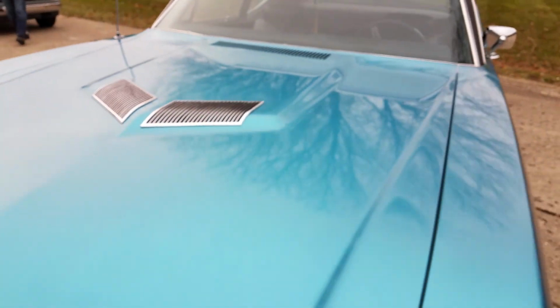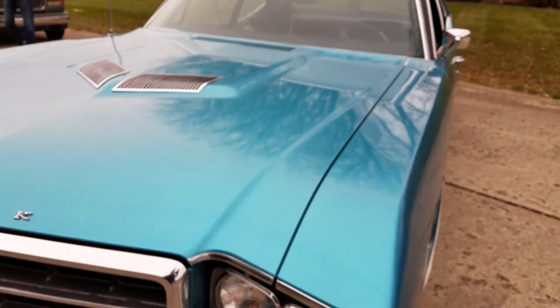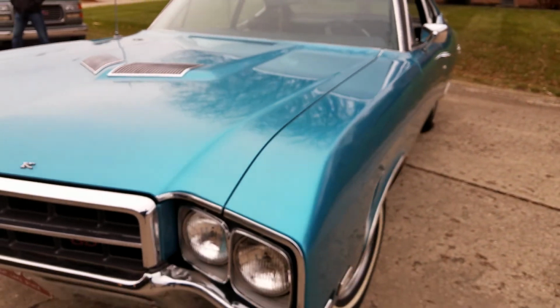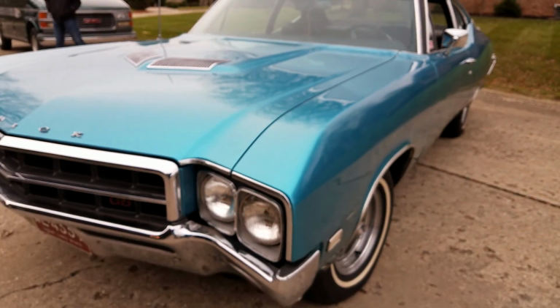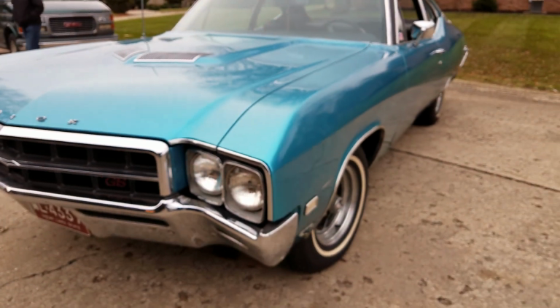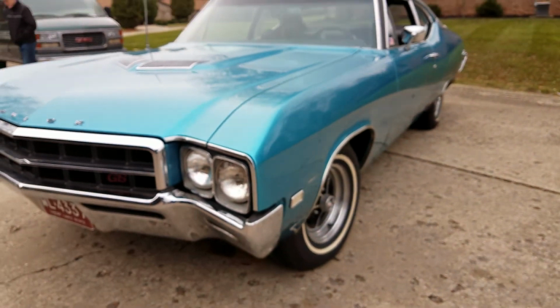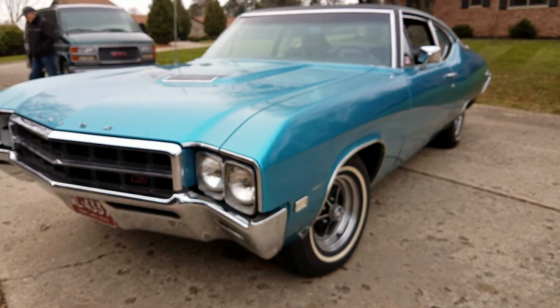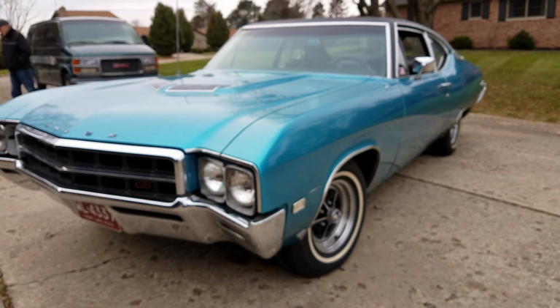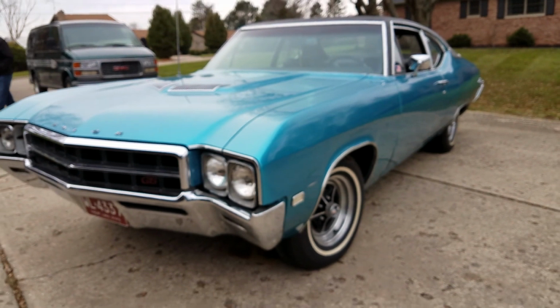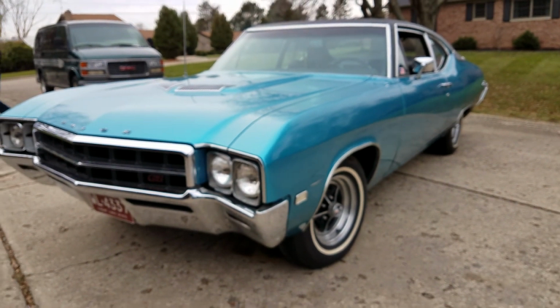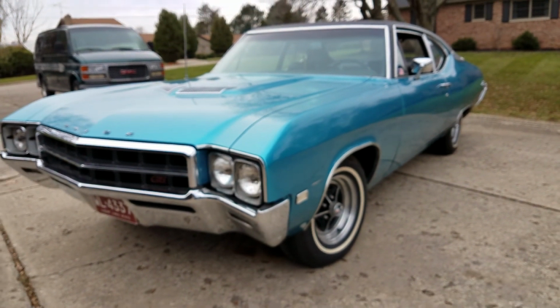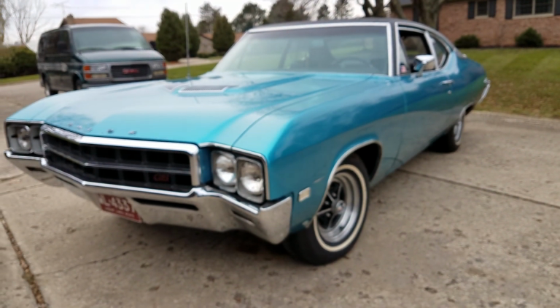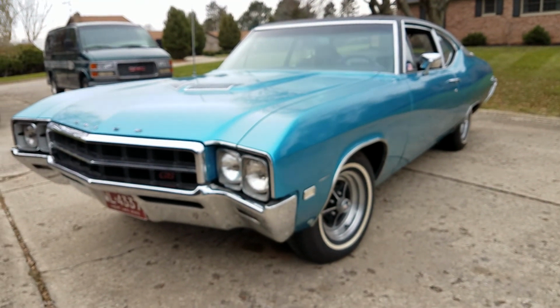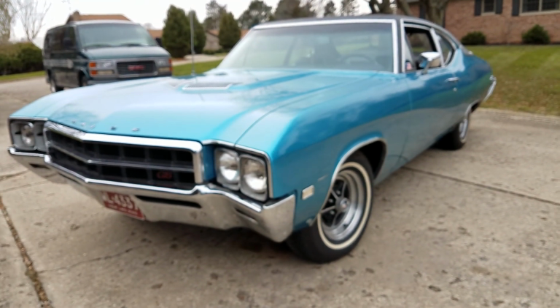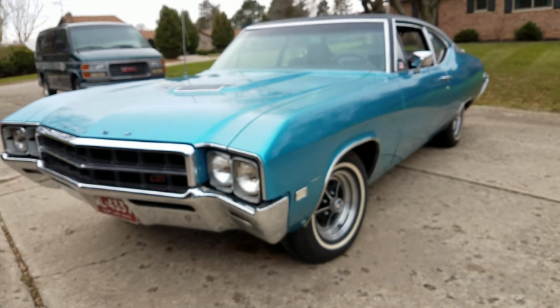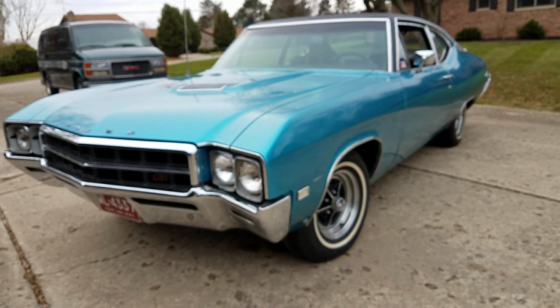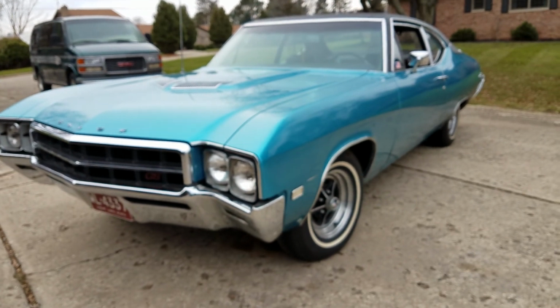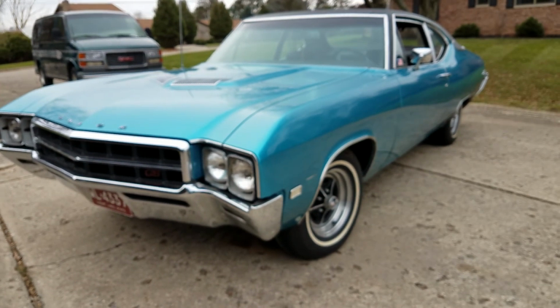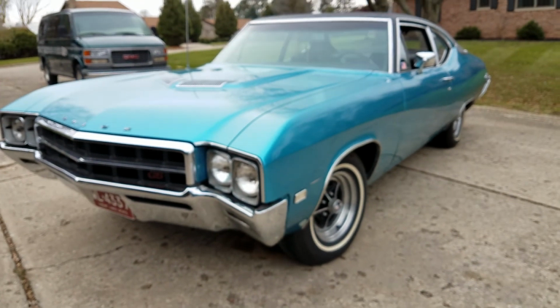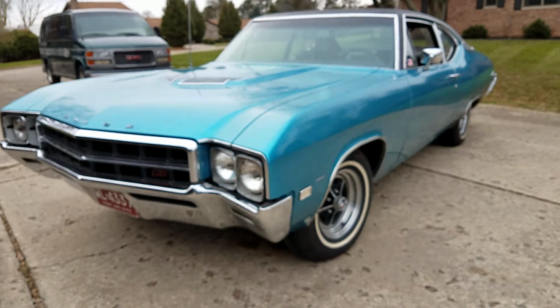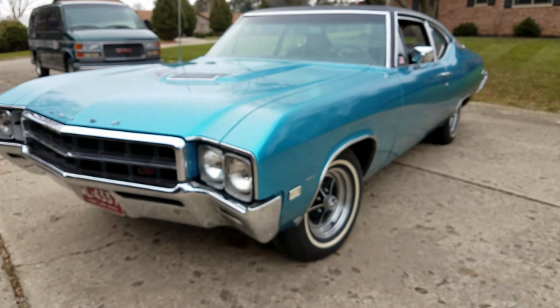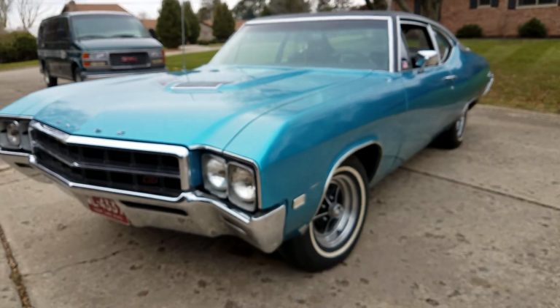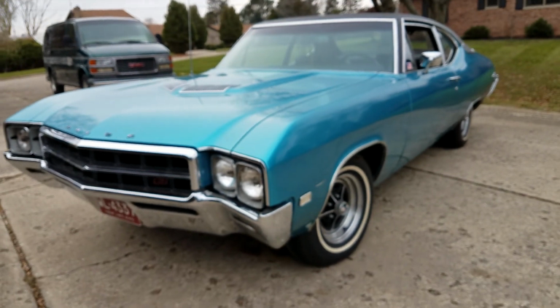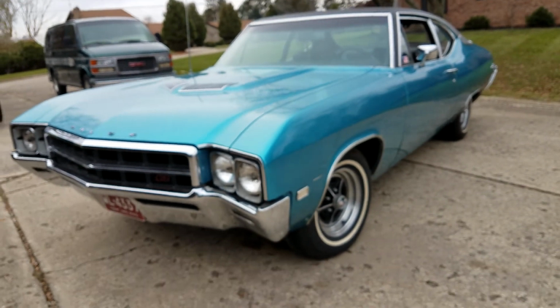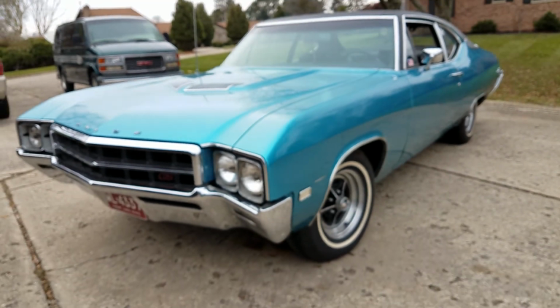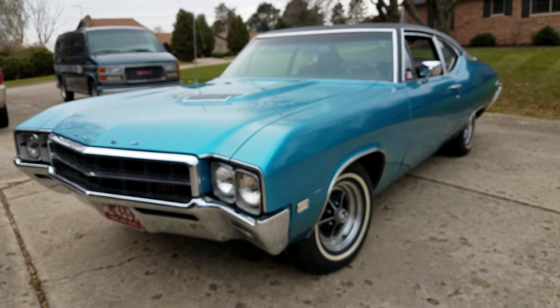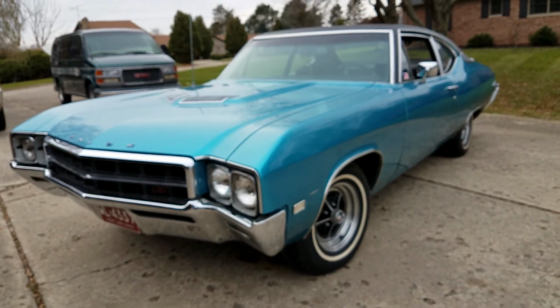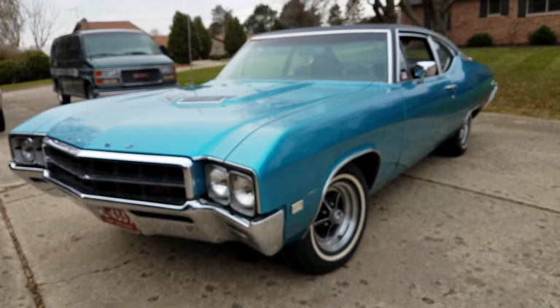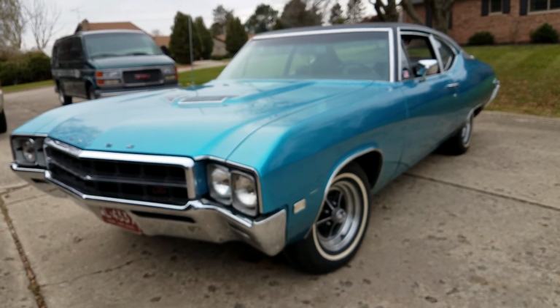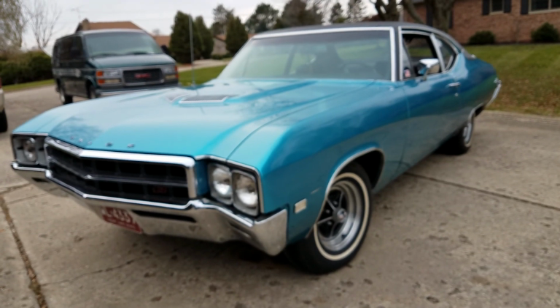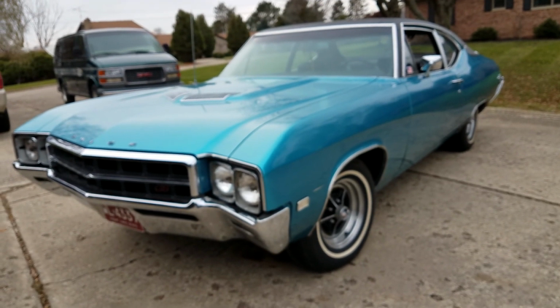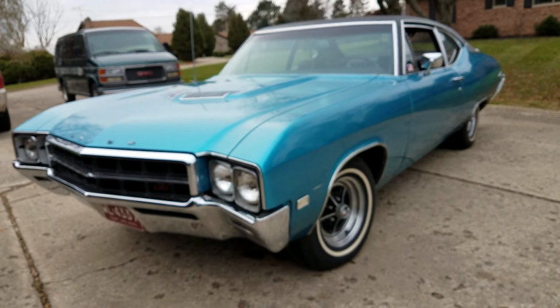This is a pretty rare car — approximately 3,500 of these California Special packages were made, so it's not your usual Buick. Thanks for watching, have a great day.